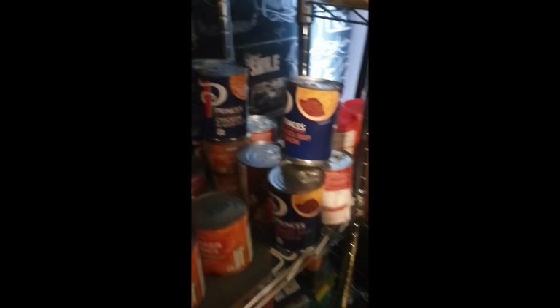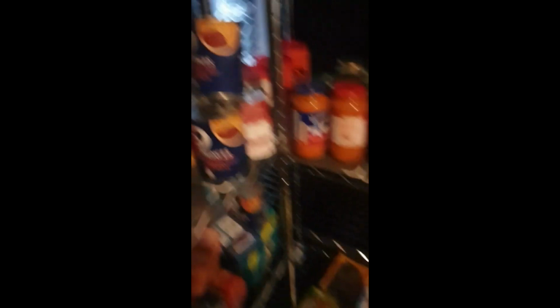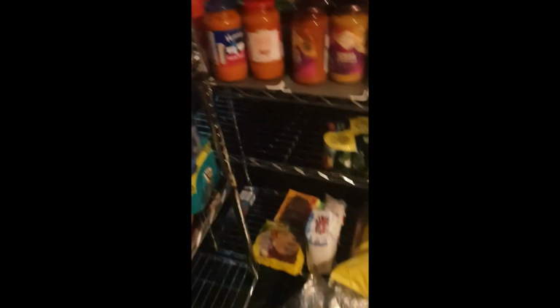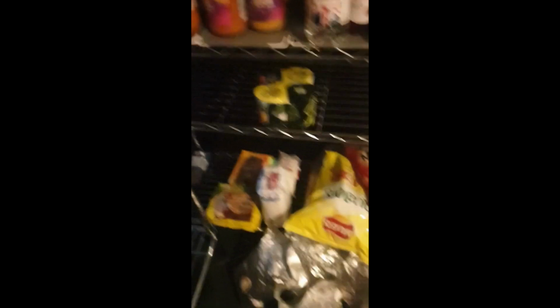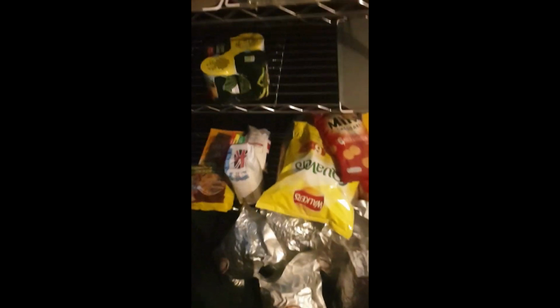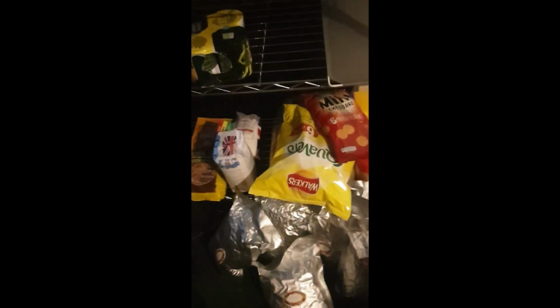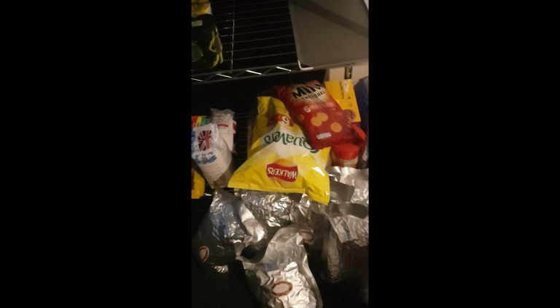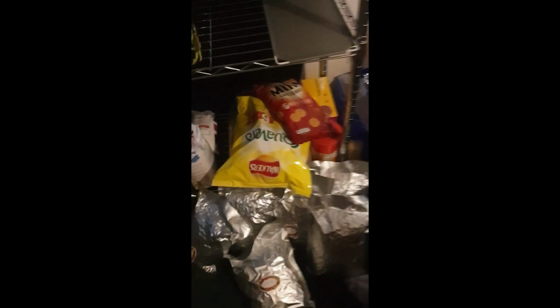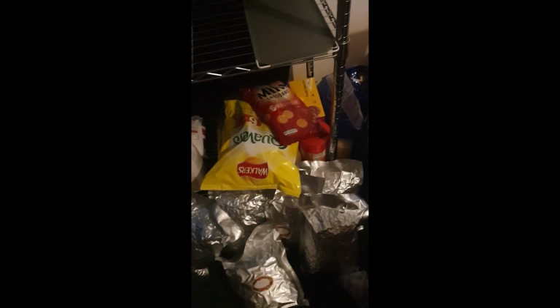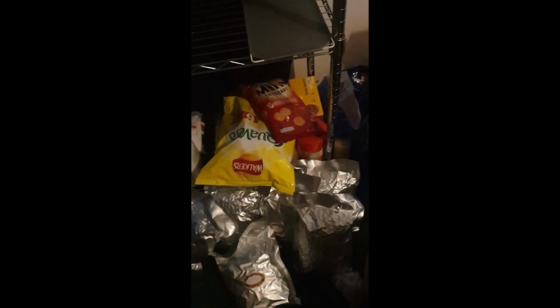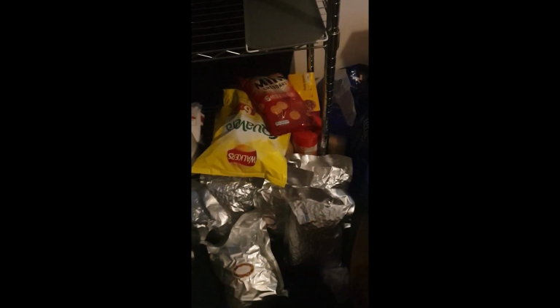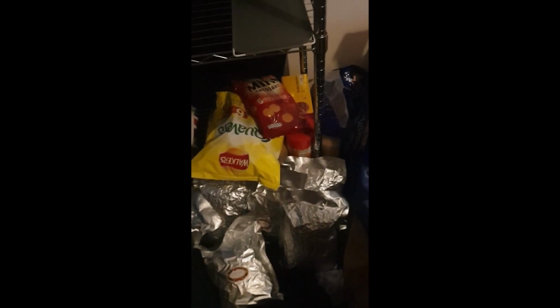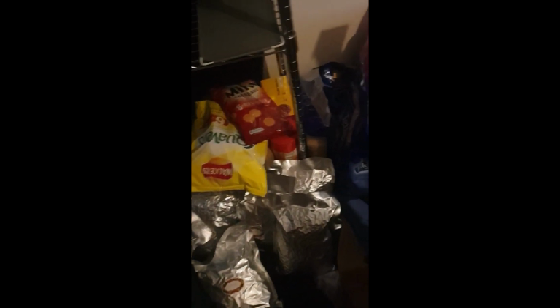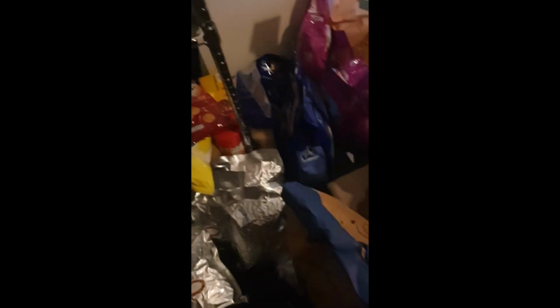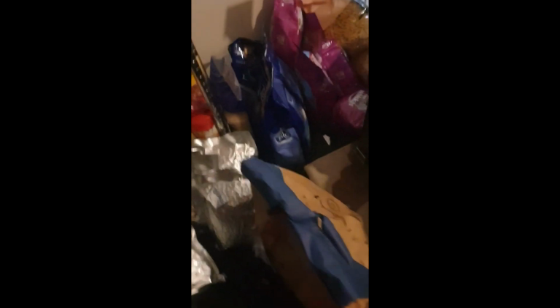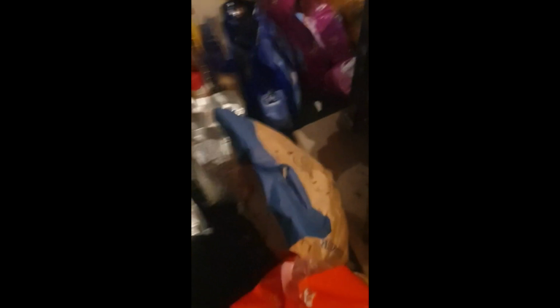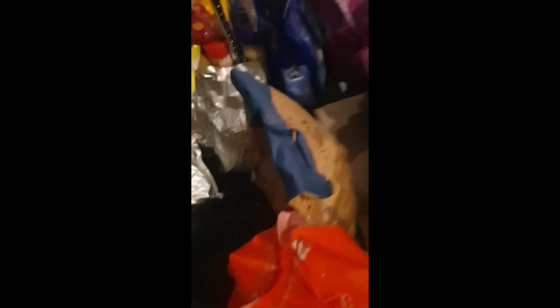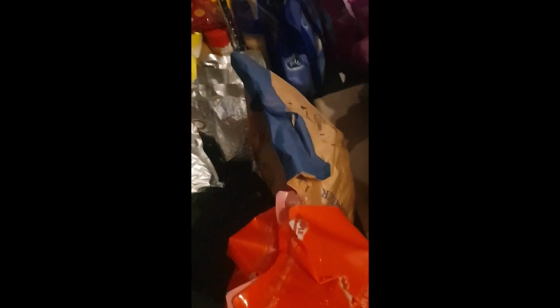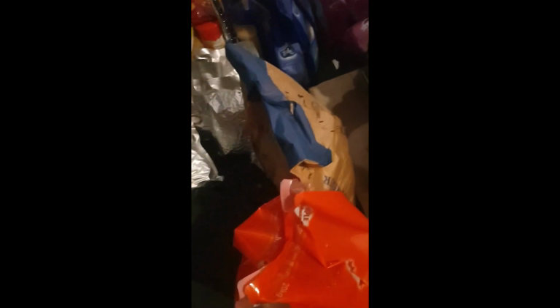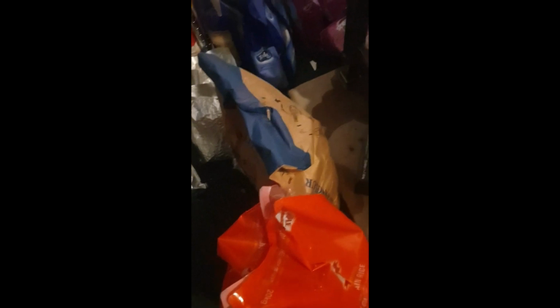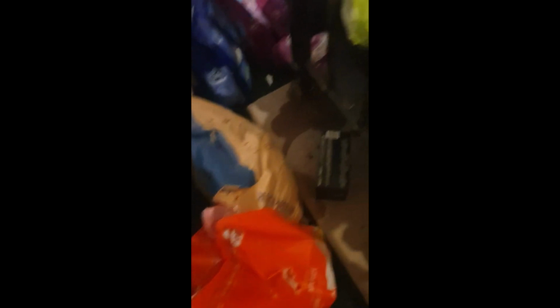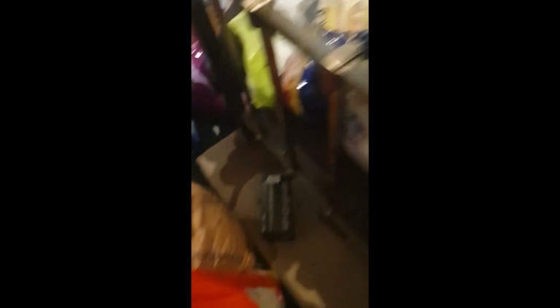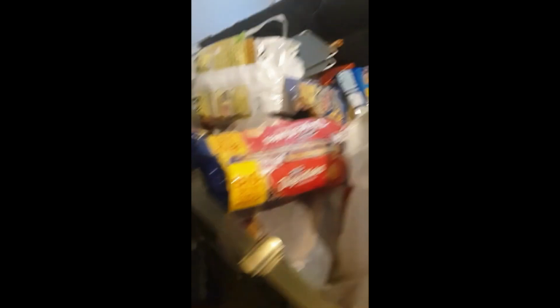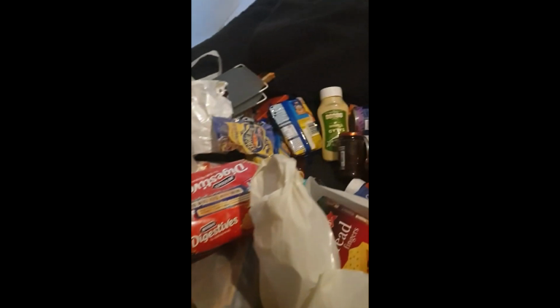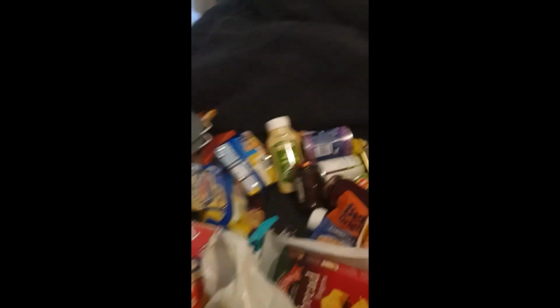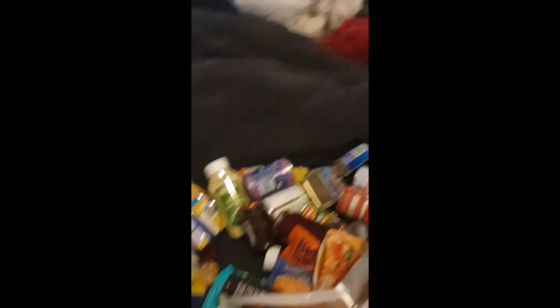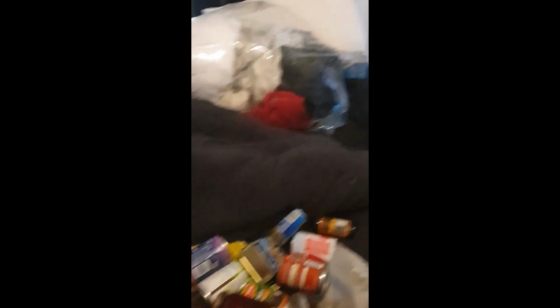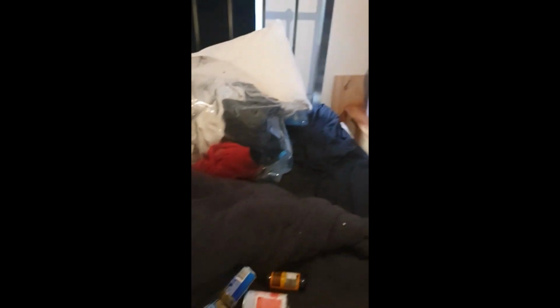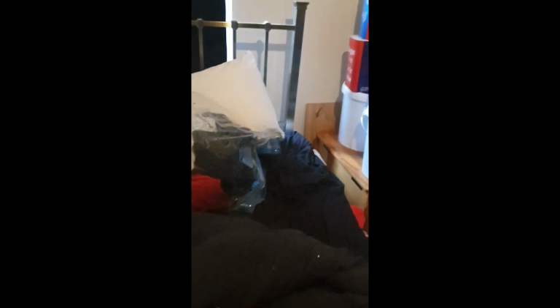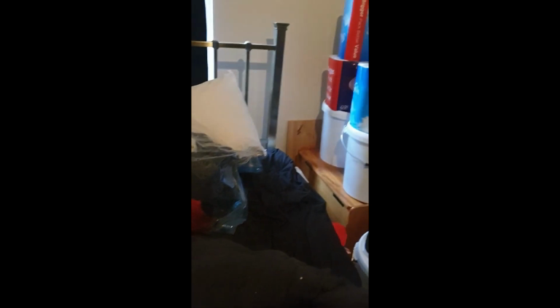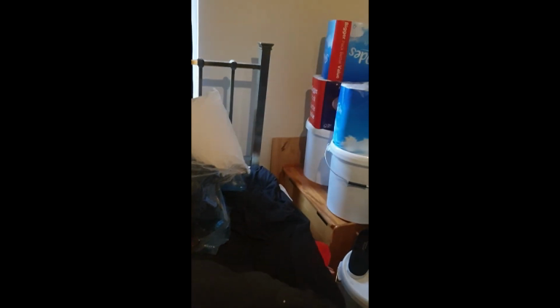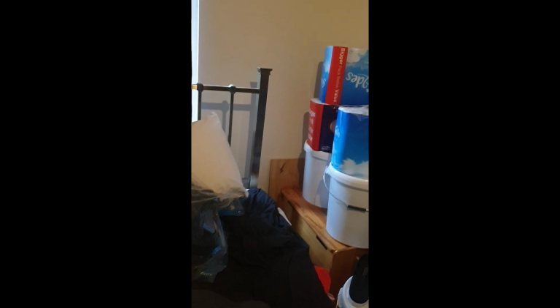We've got the mylar bags that need to go in a plastic box — I know, I know. Sugar, rice. And here's the heap that you saw last night over there.